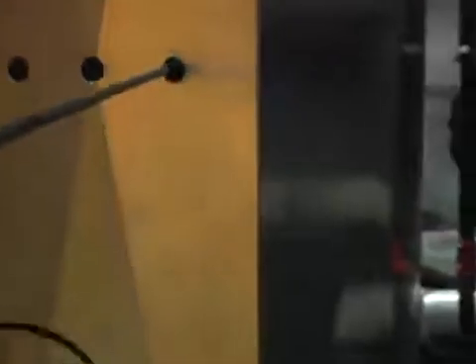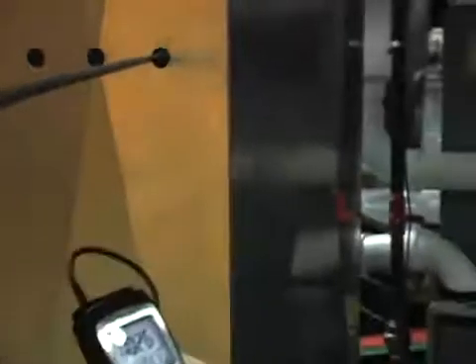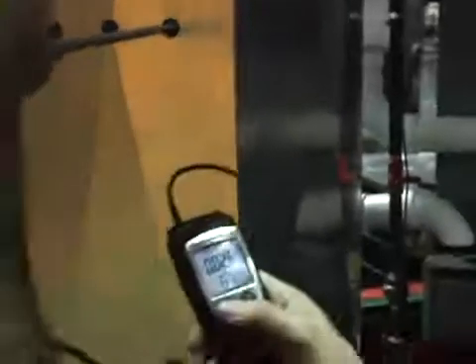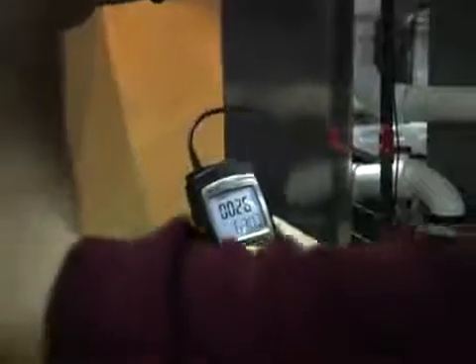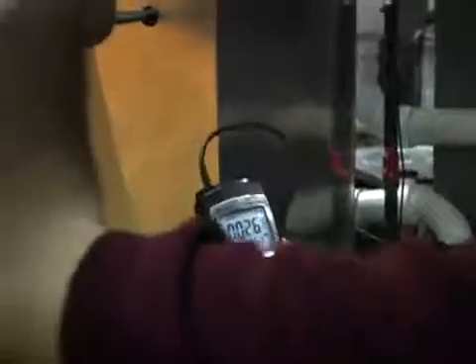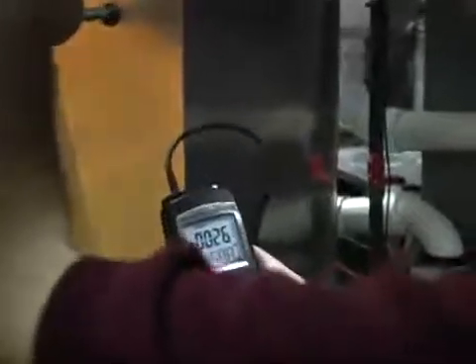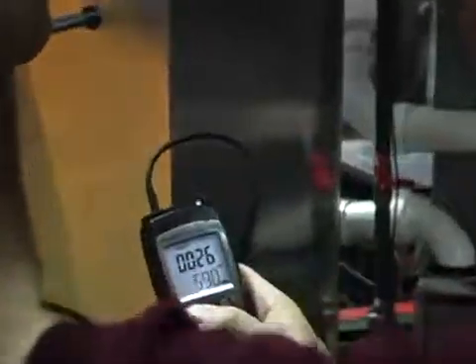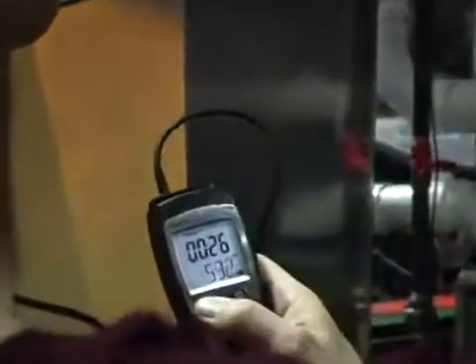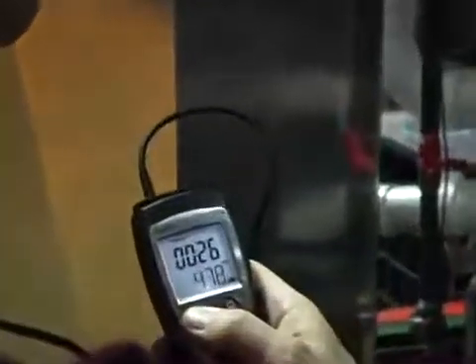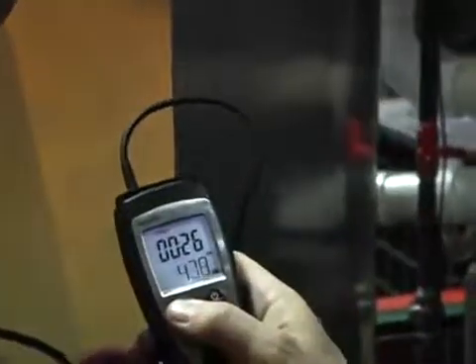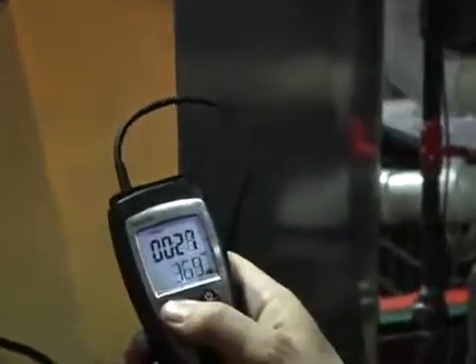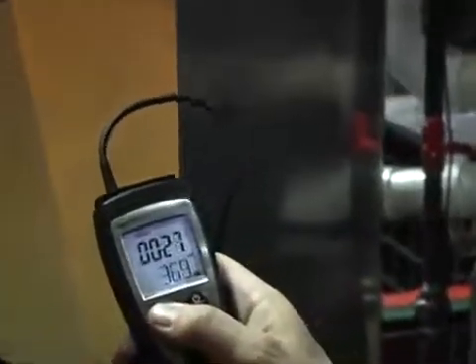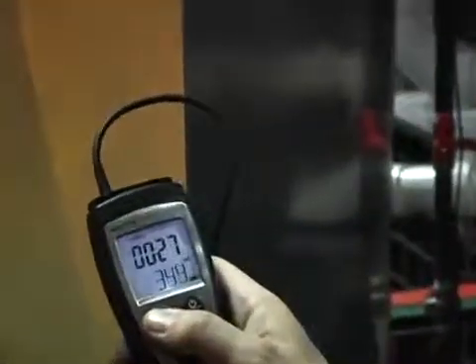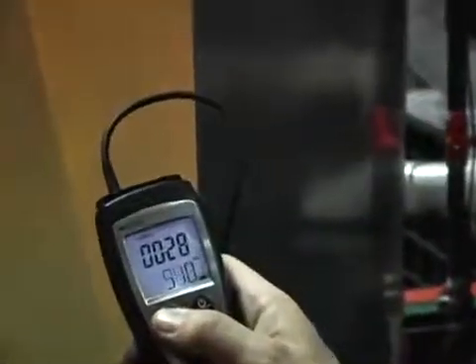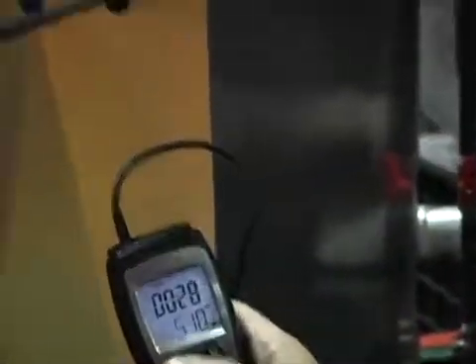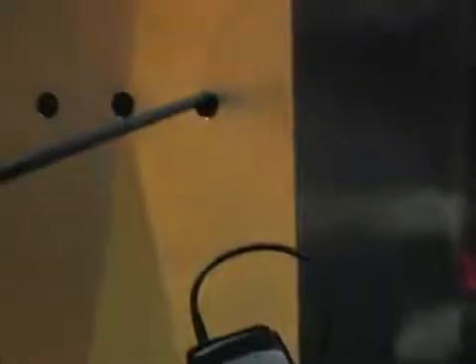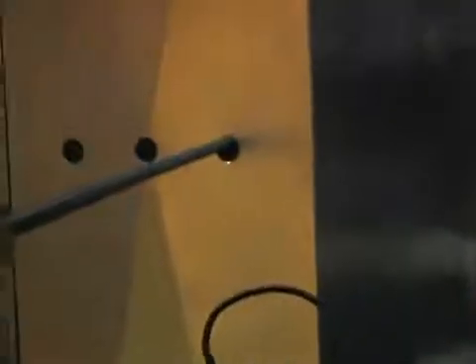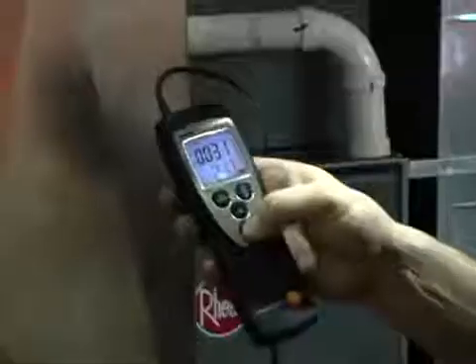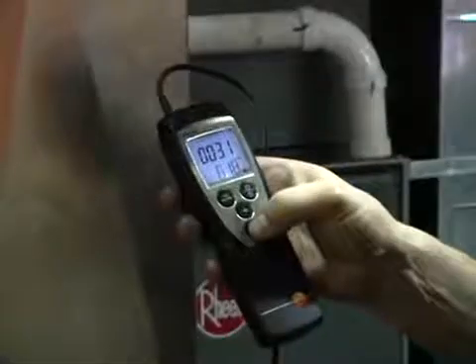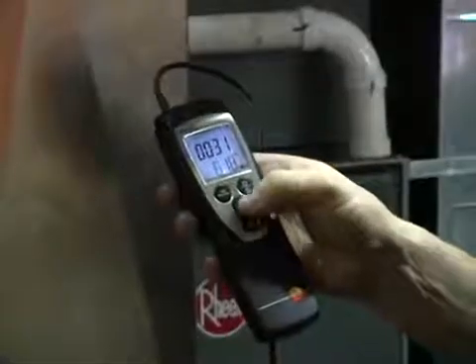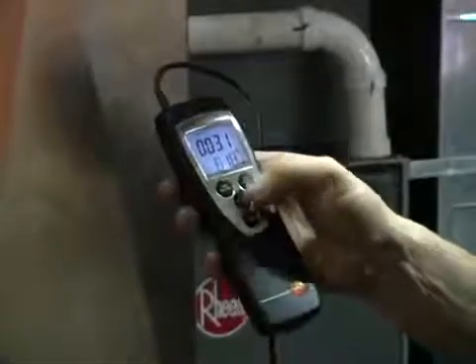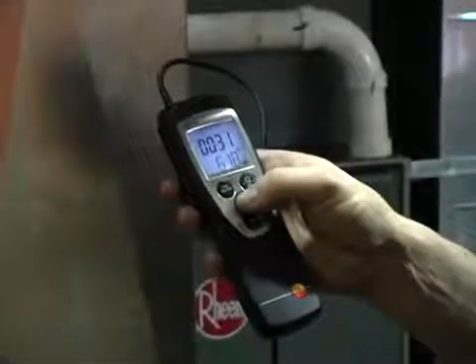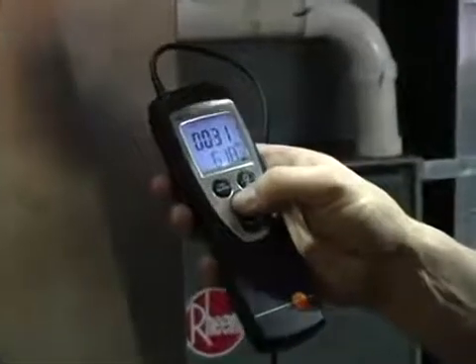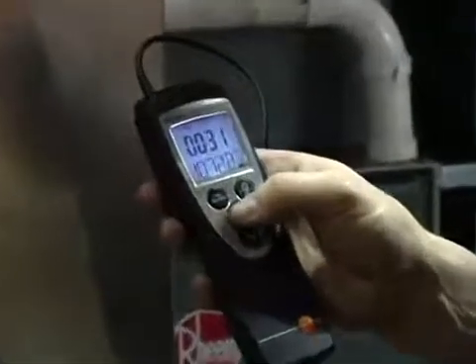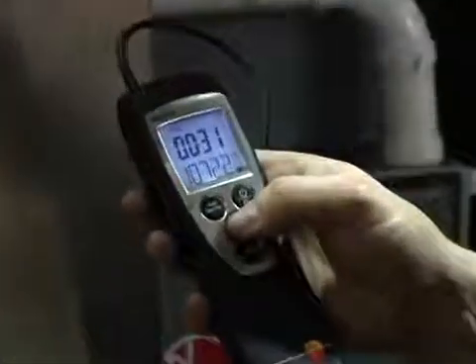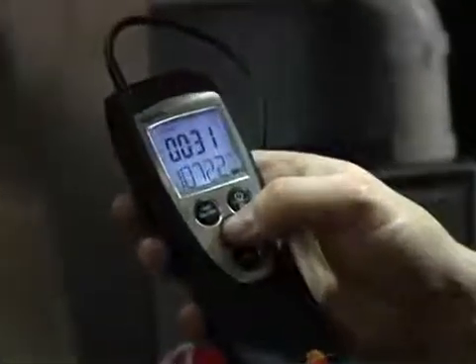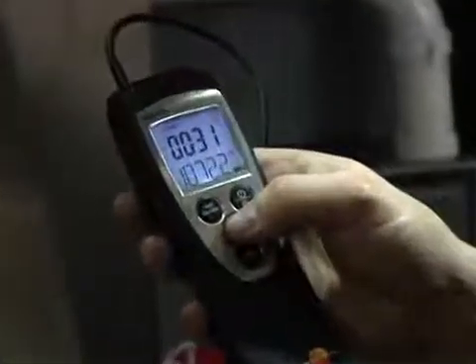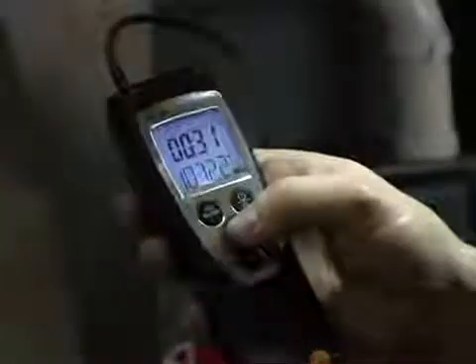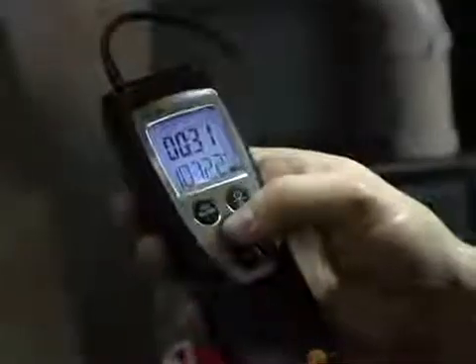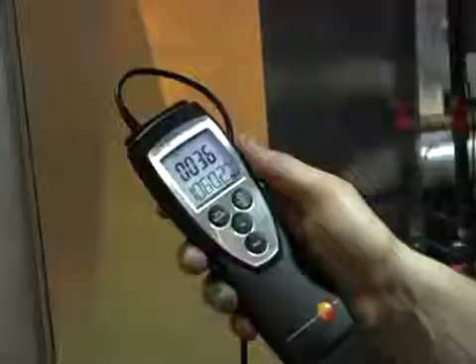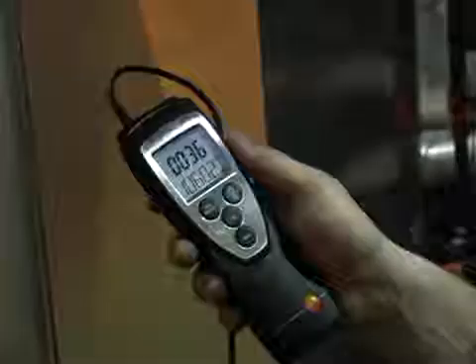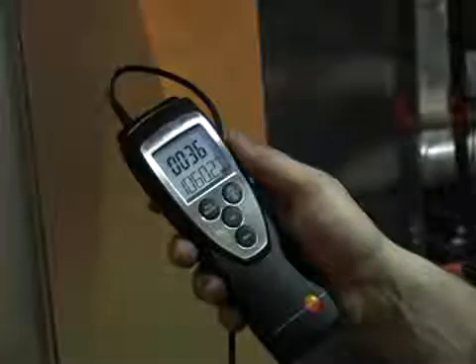Then we're going to get our third spot. The reason we're doing three spots in the duct is to get an accurate traverse so that we get an average of all the airflow across the entire duct. Pull it out, get the end, pause.